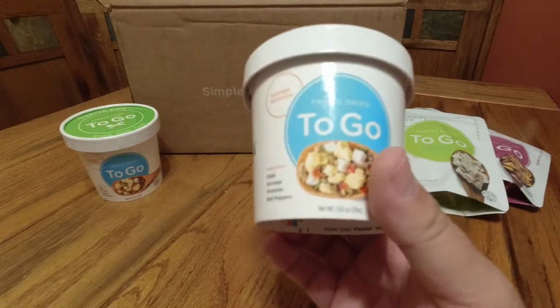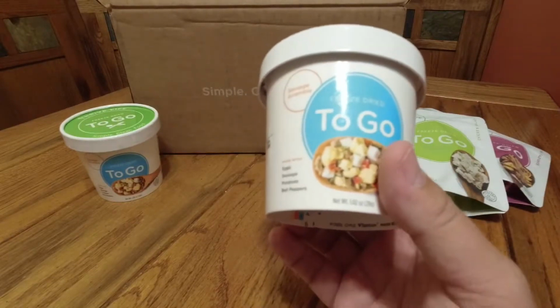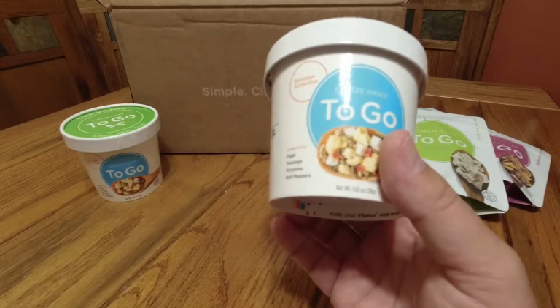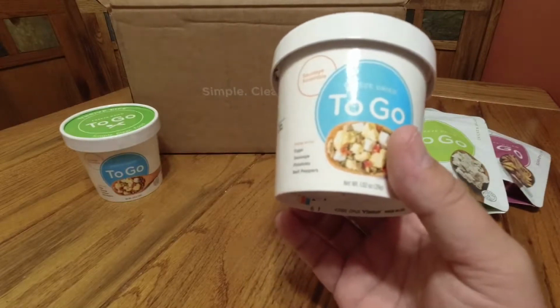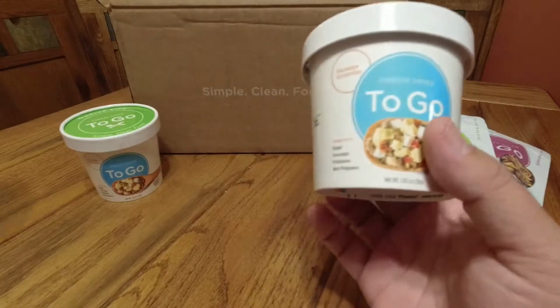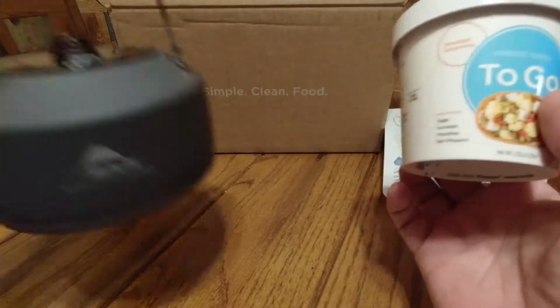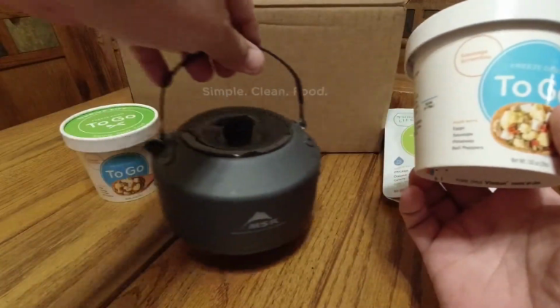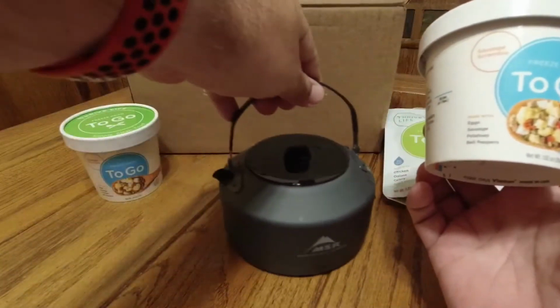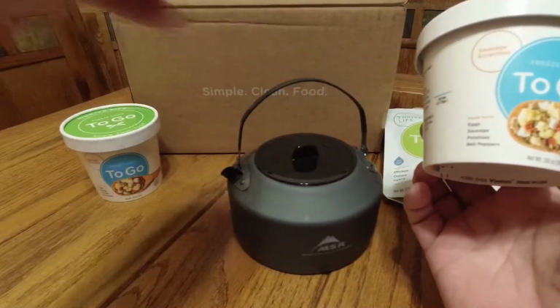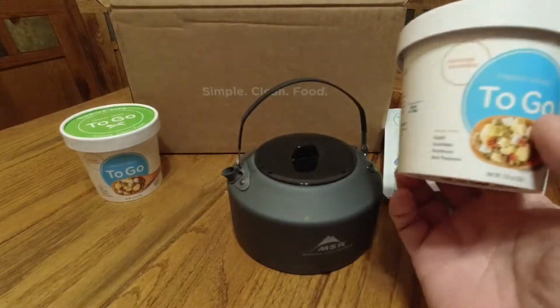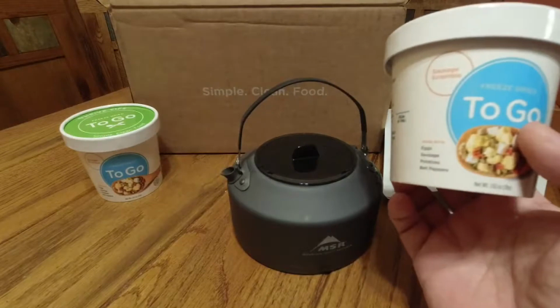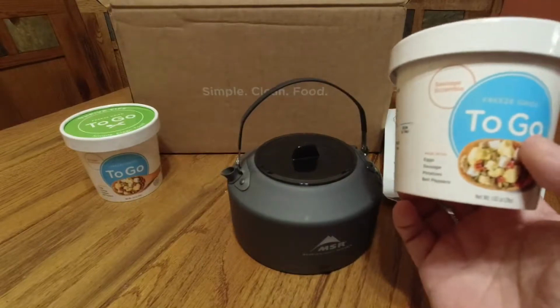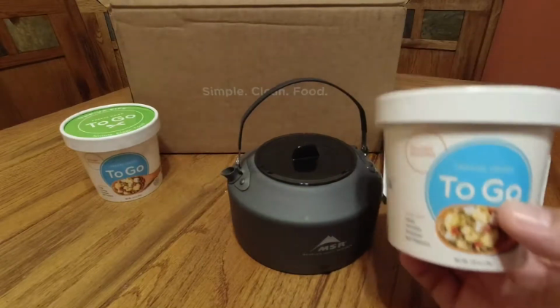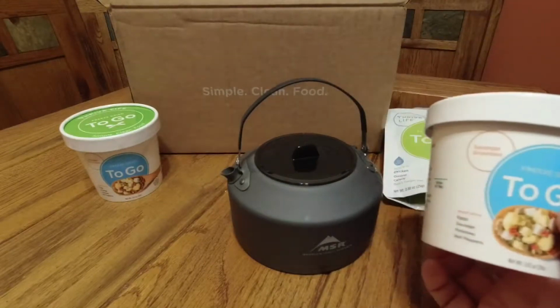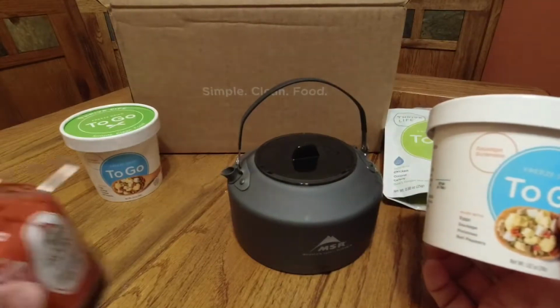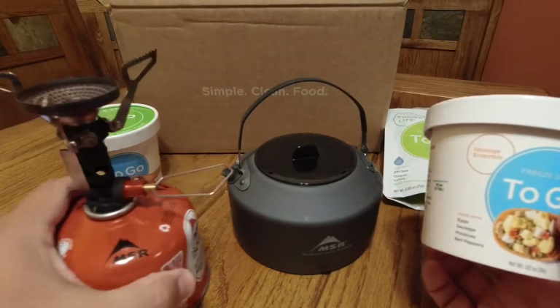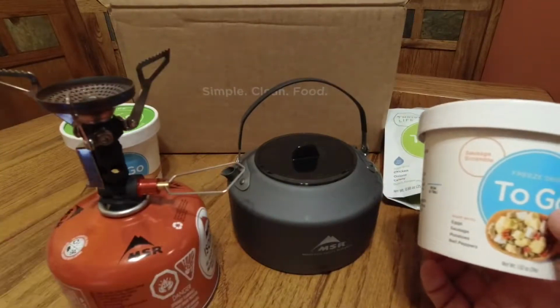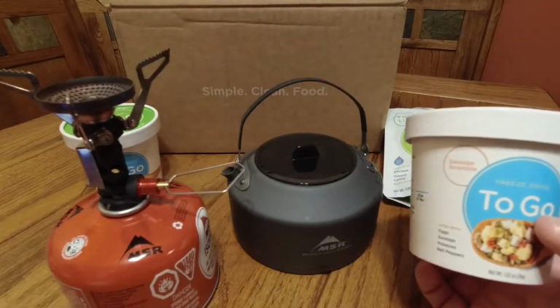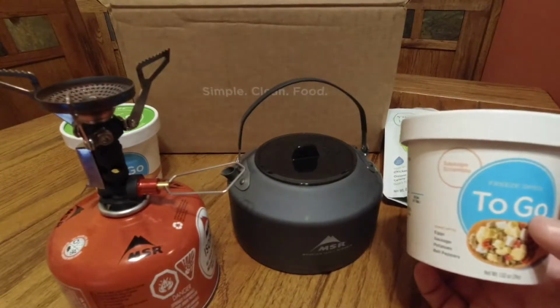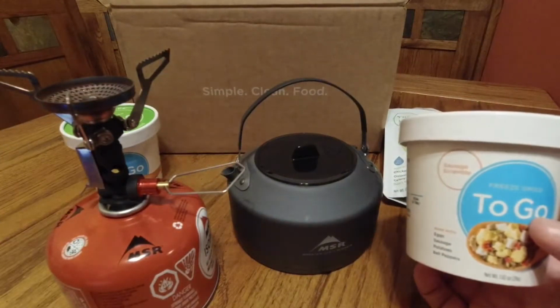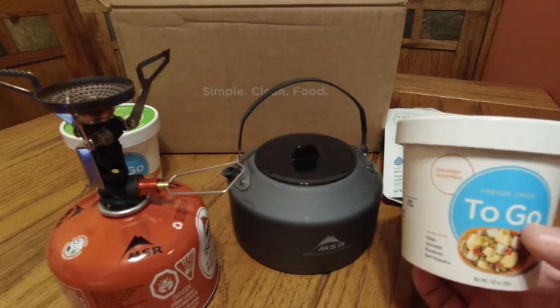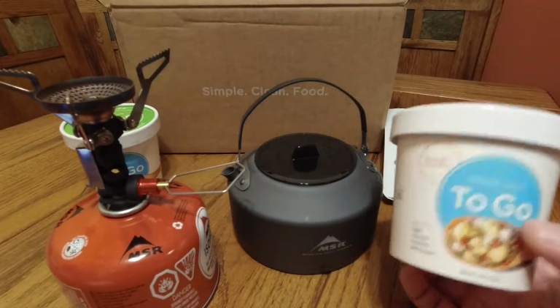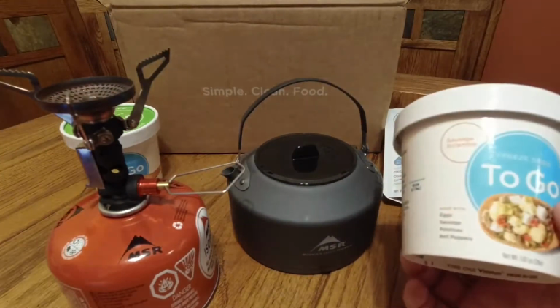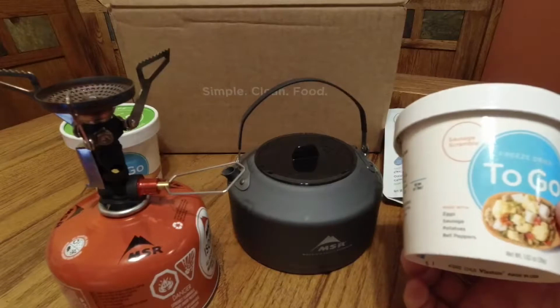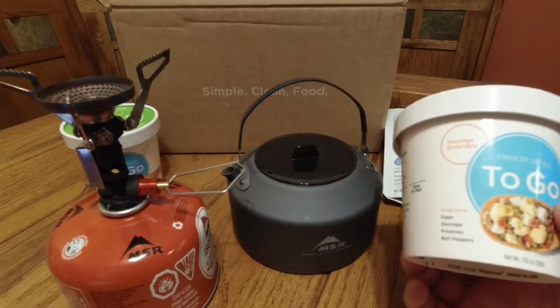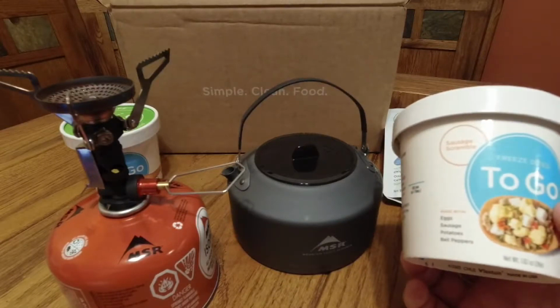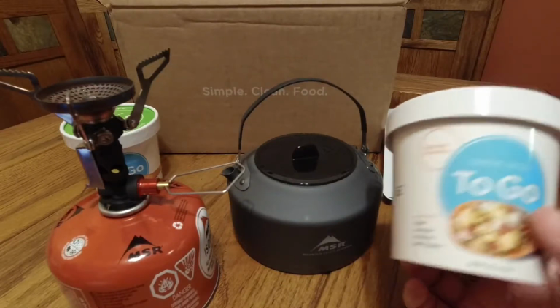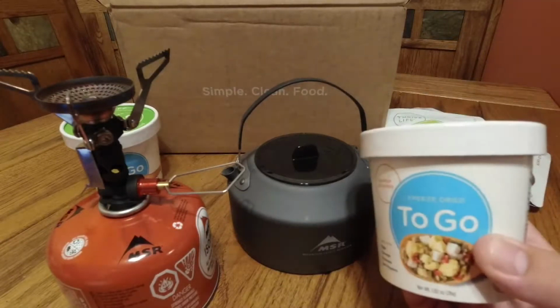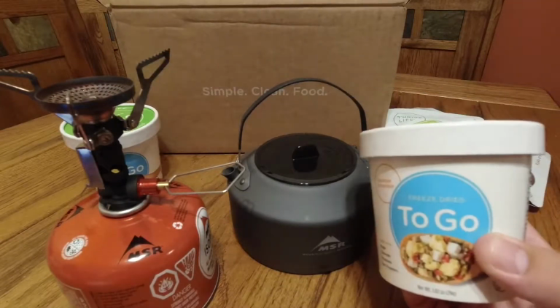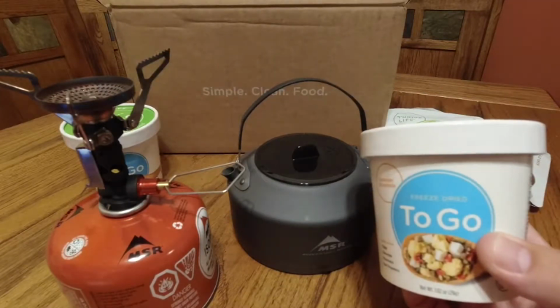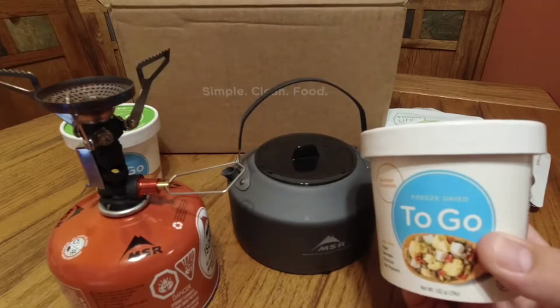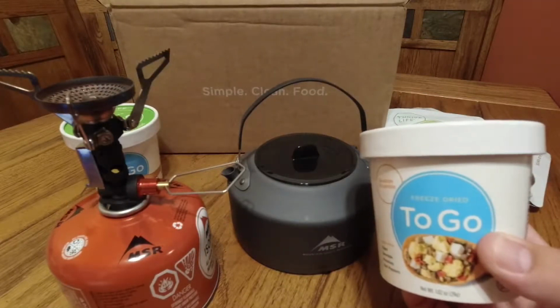So let's try this out. I'm going to need my trusty MSR teapot and my stove. We'll get some water boiling and see how these taste.